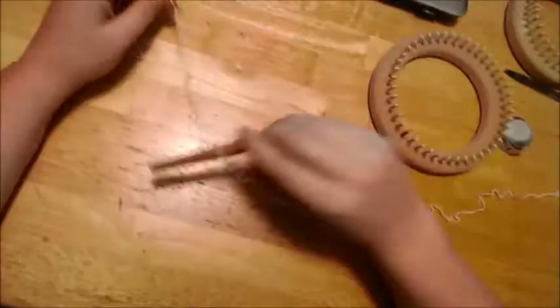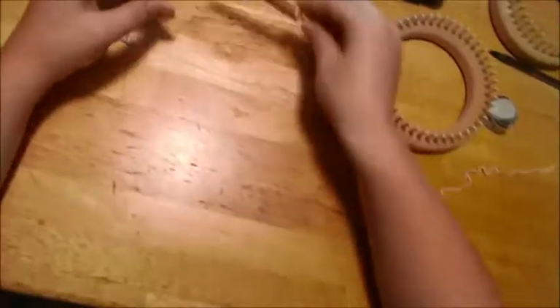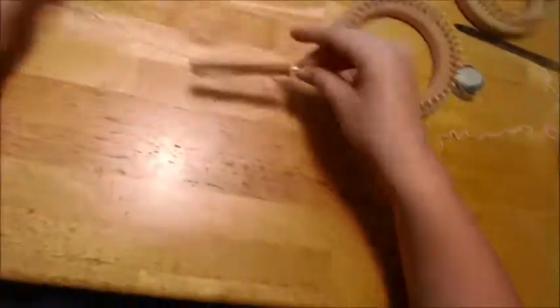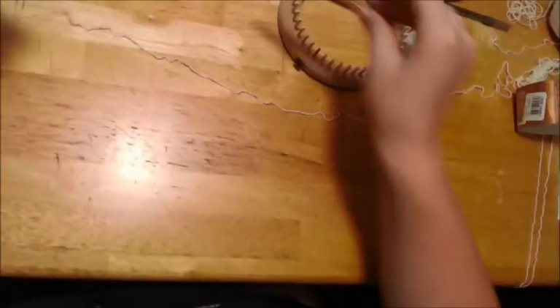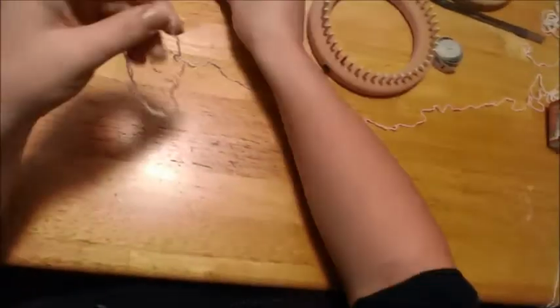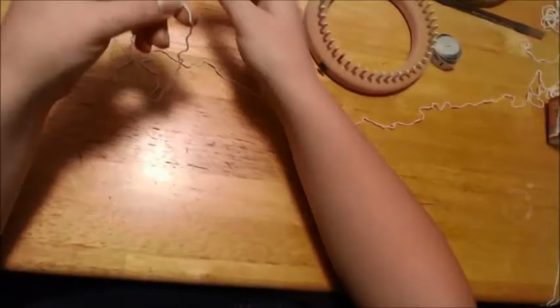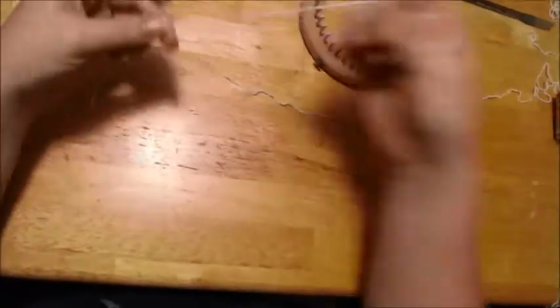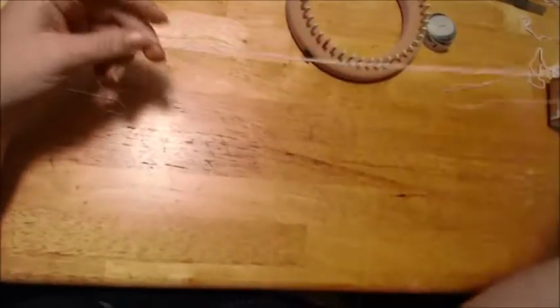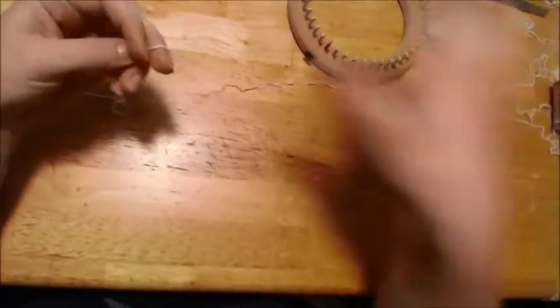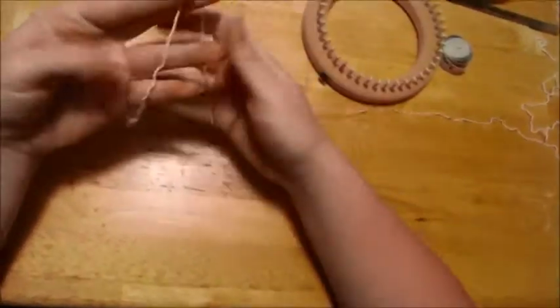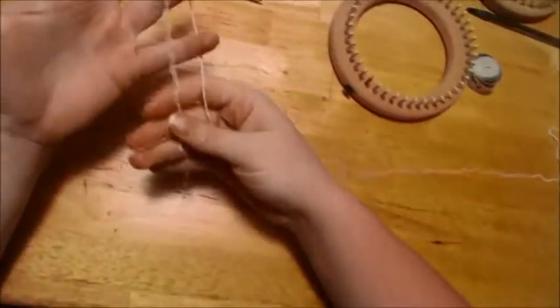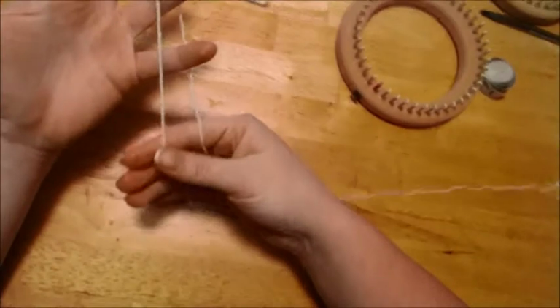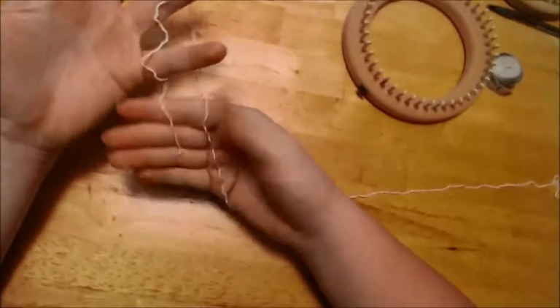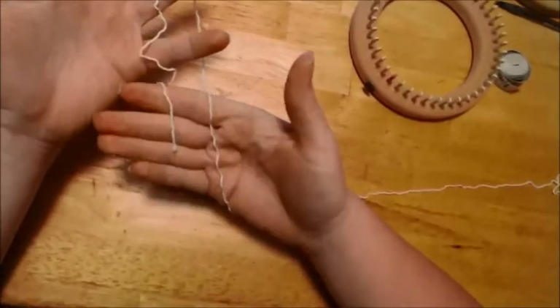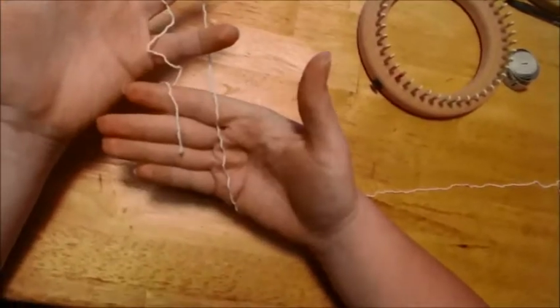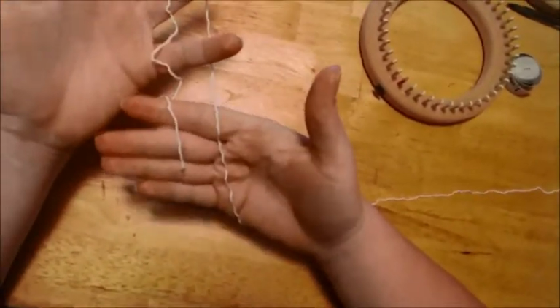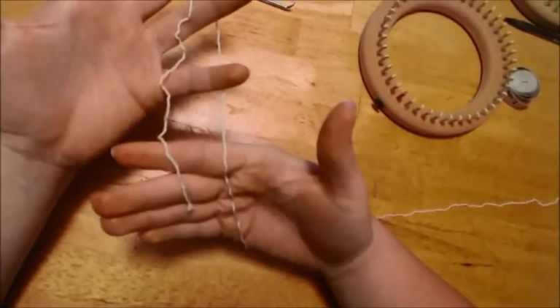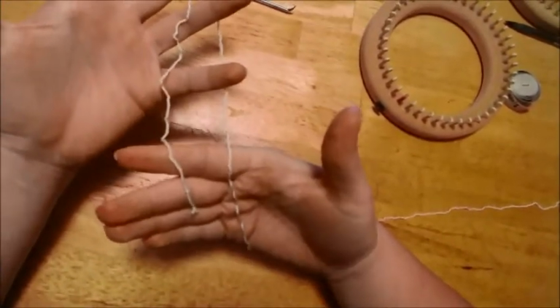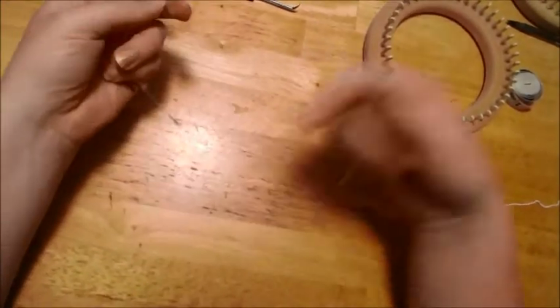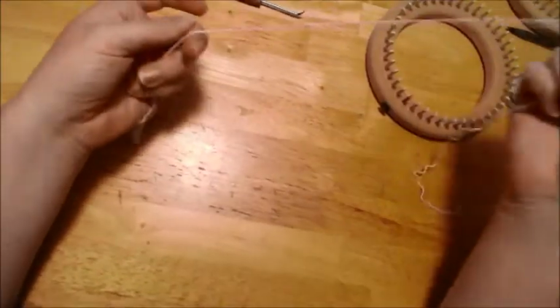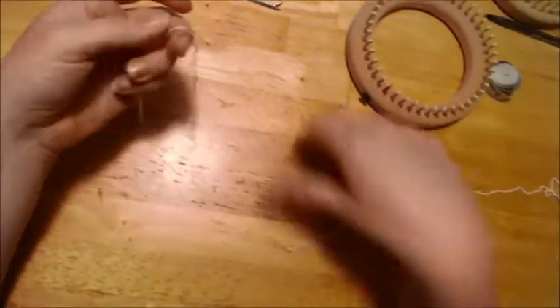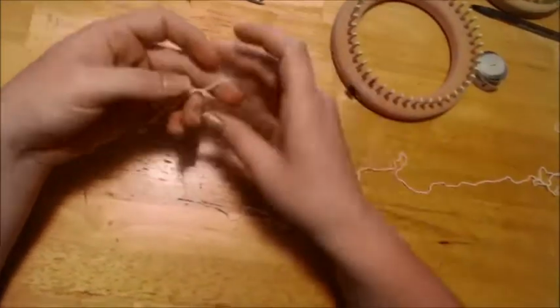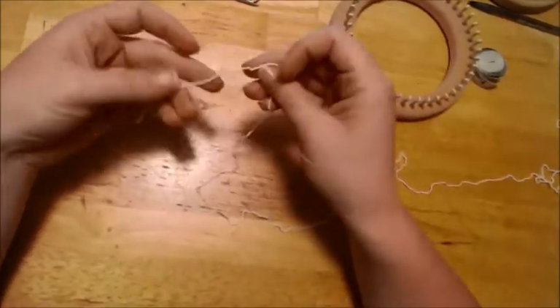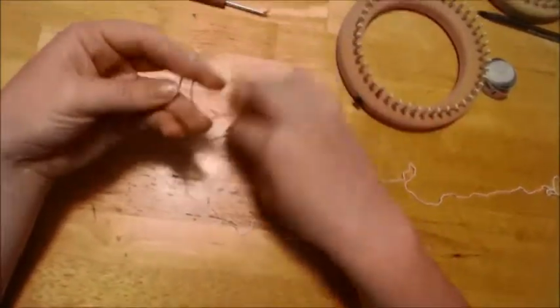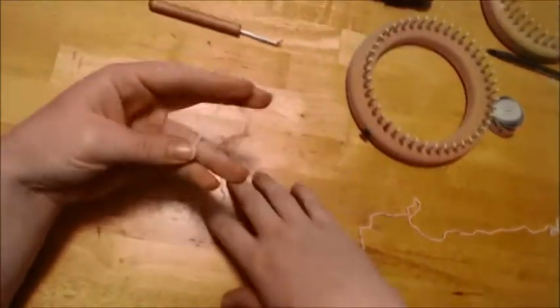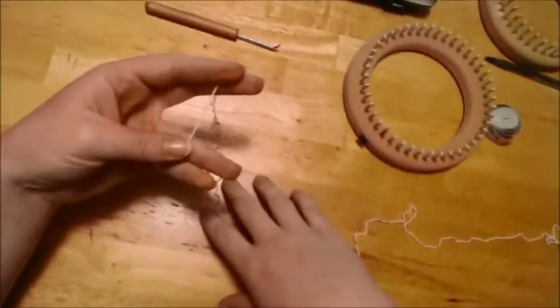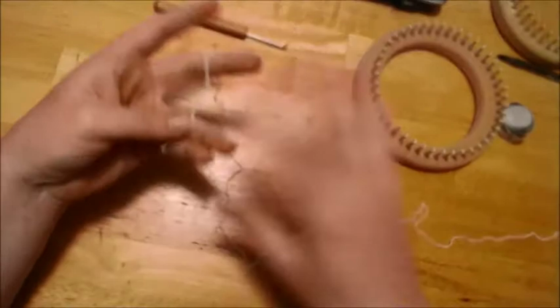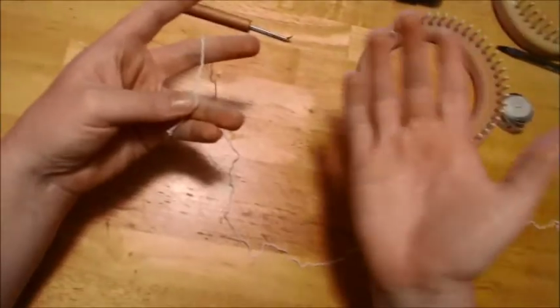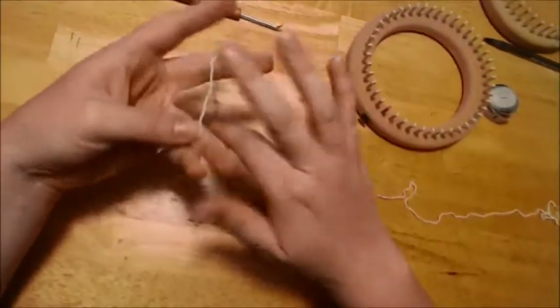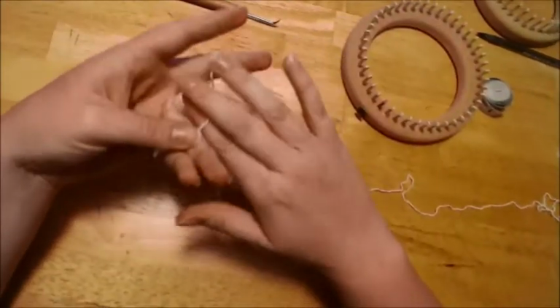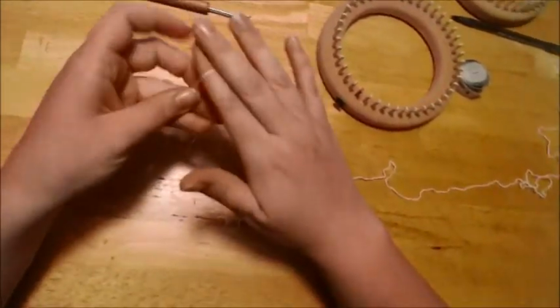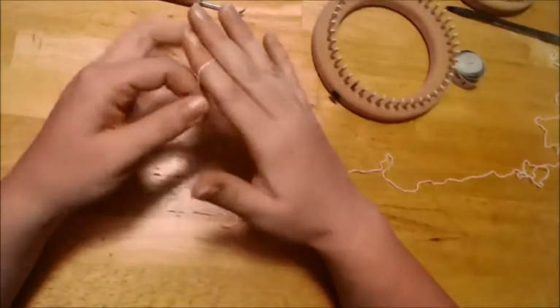I'm going to show you how to take your fingering weight yarn and turn it into basically a DK worsted weight.